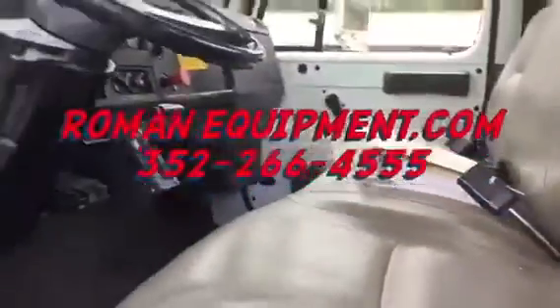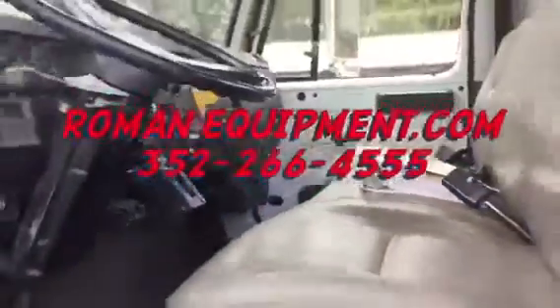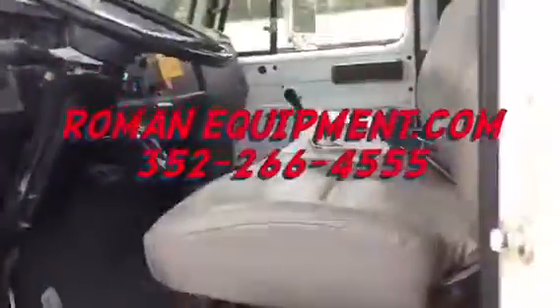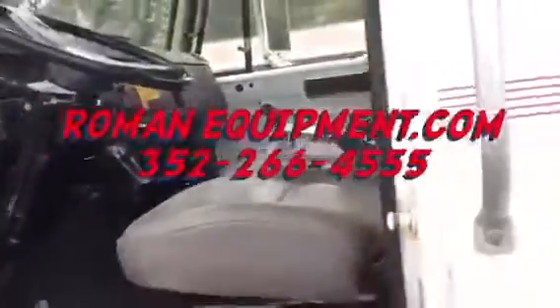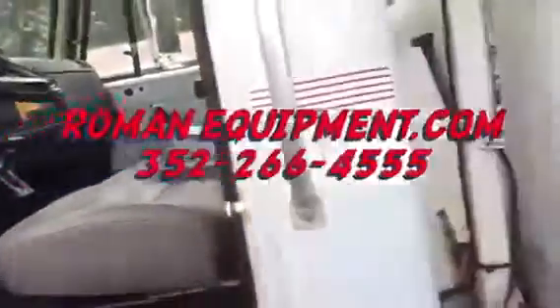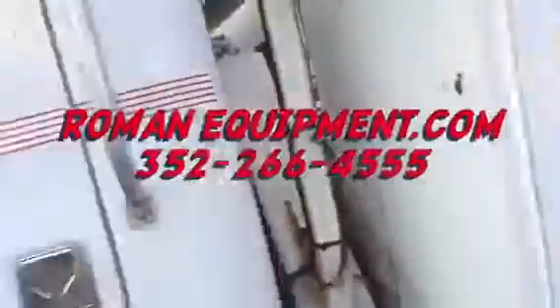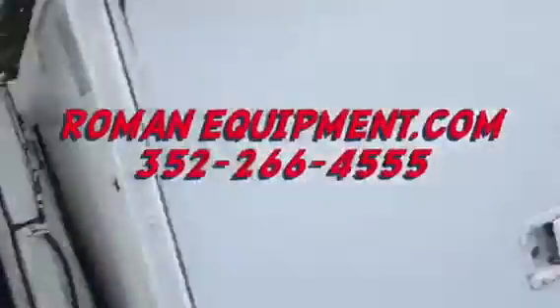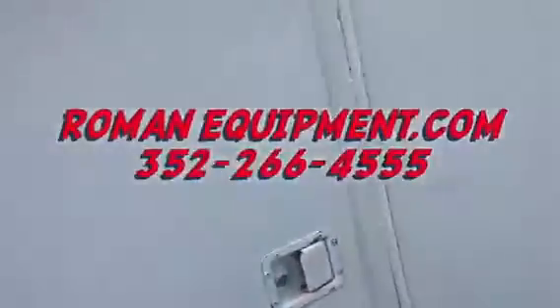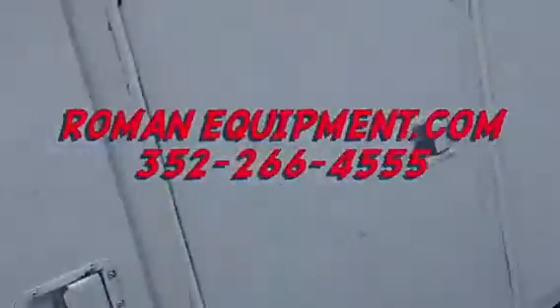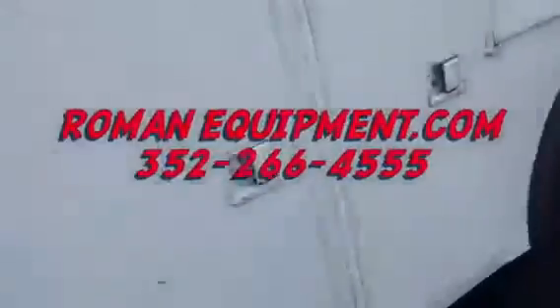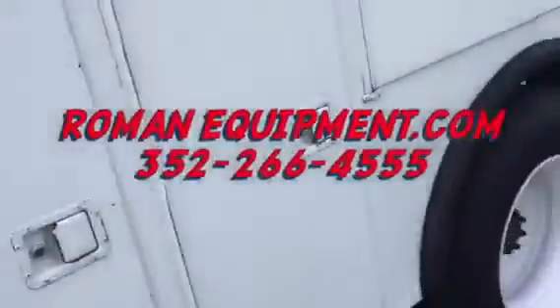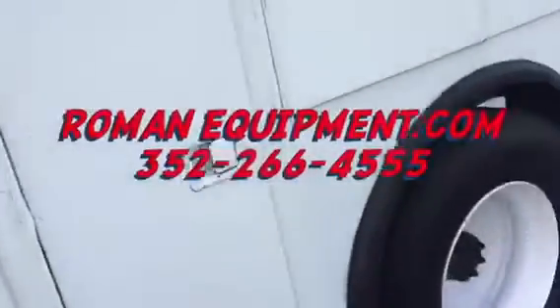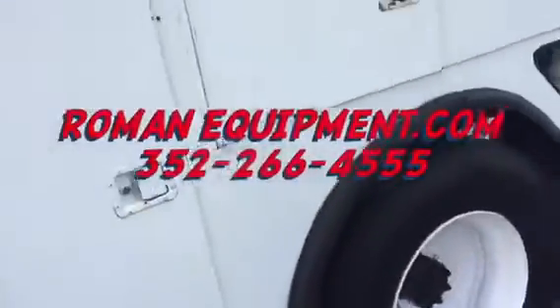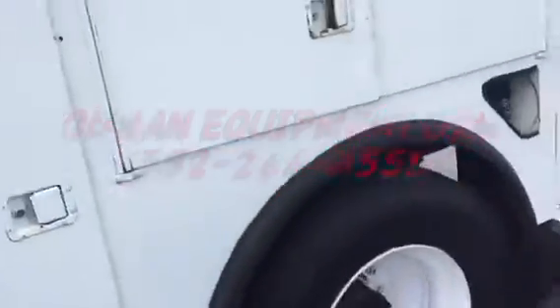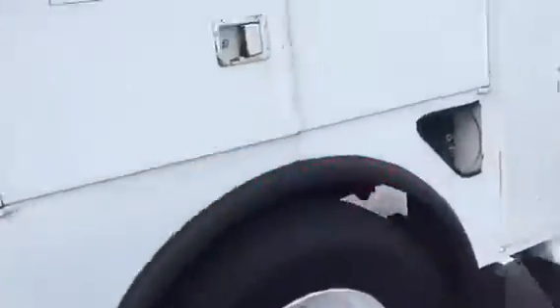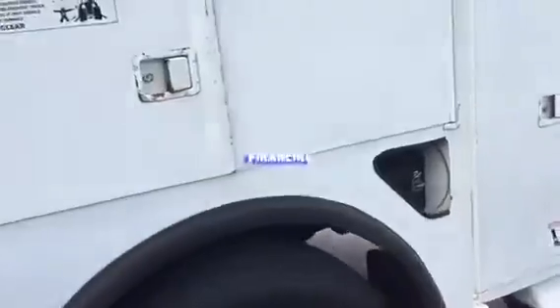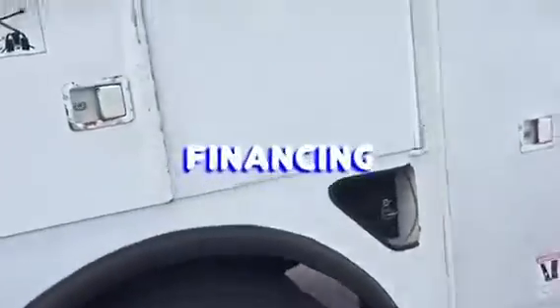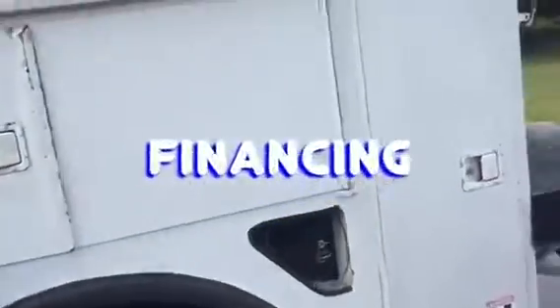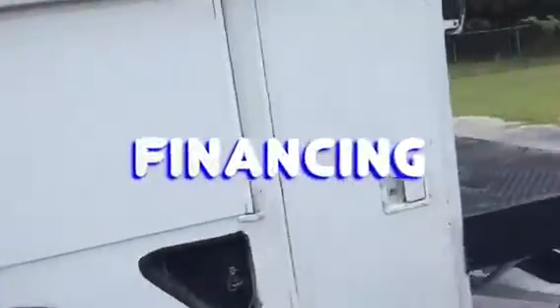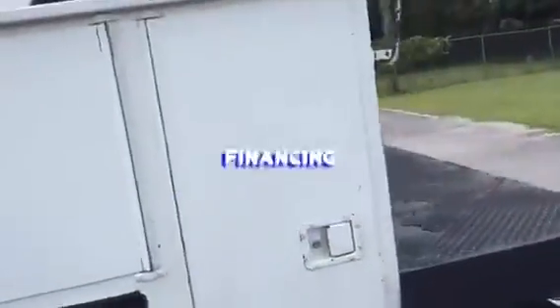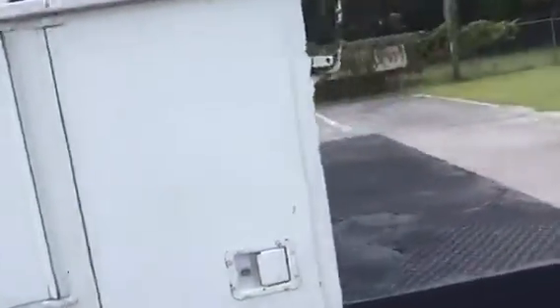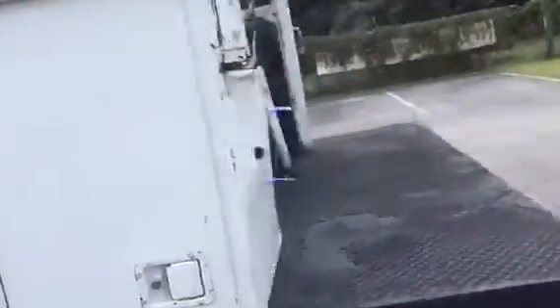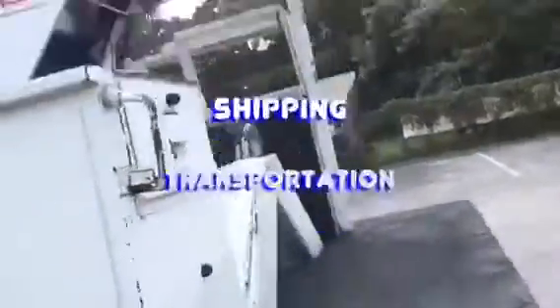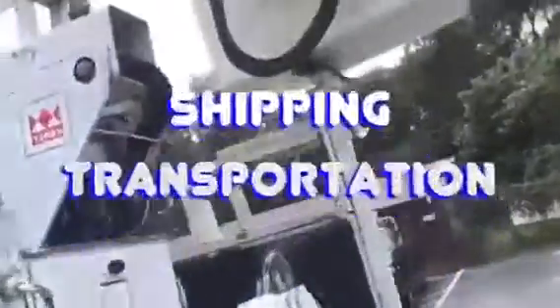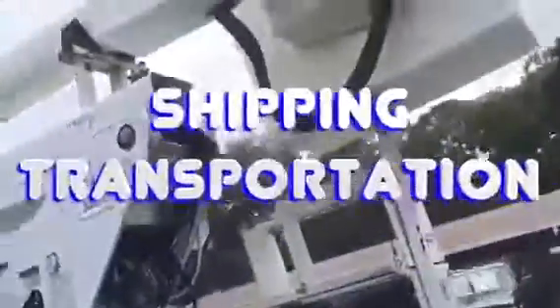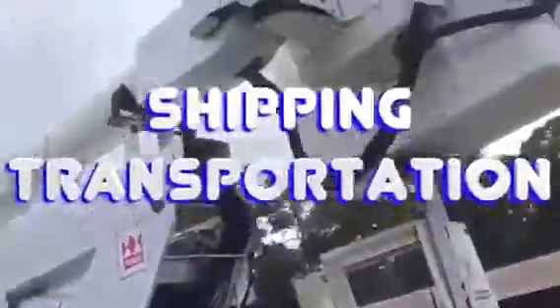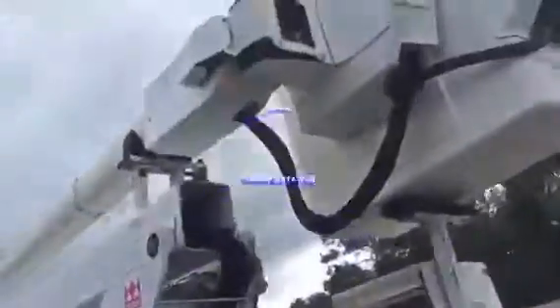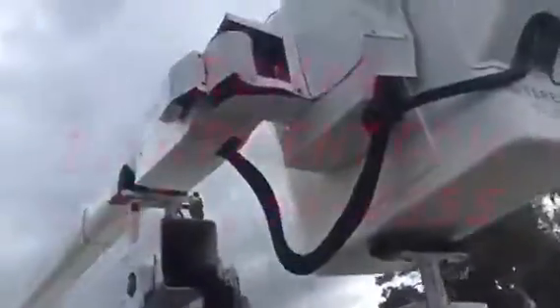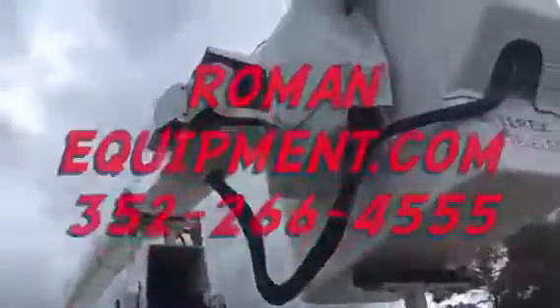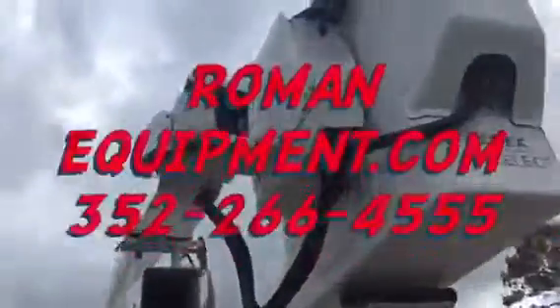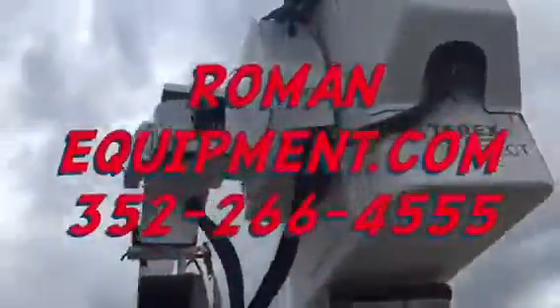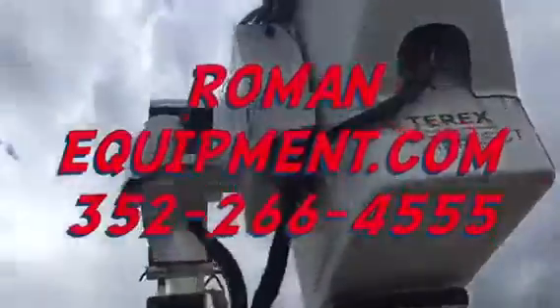Call Roman Equipment at 352-266-4555. We can arrange financing and also shipping and transportation. RomanEquipment.com, 352-266-4555.